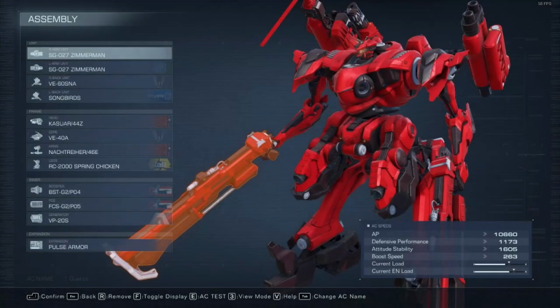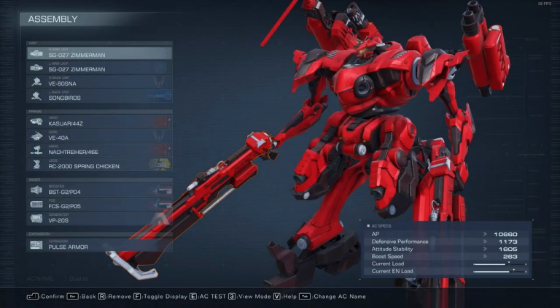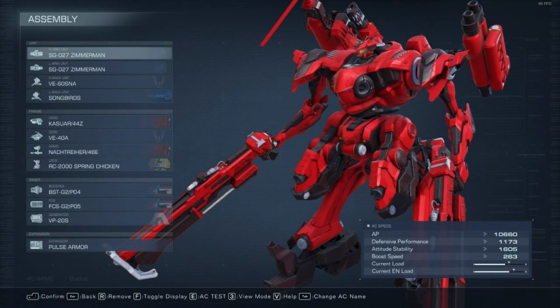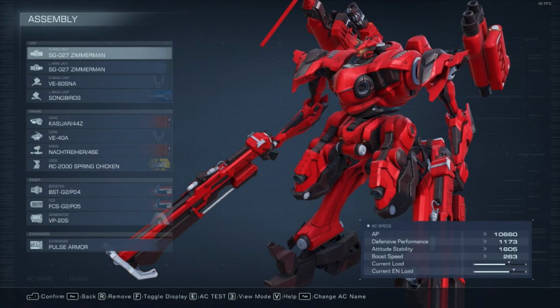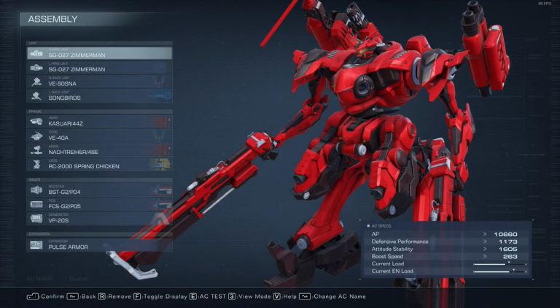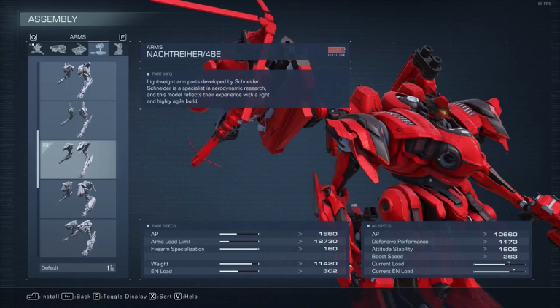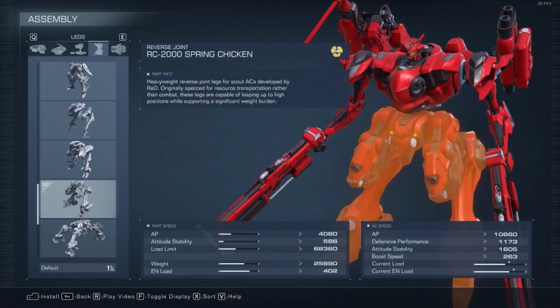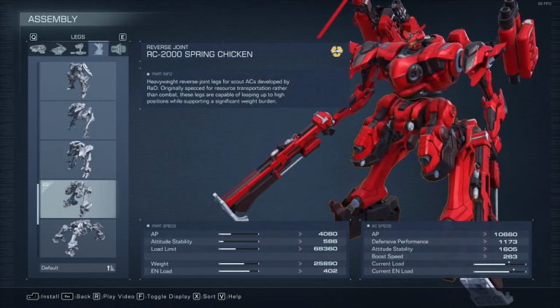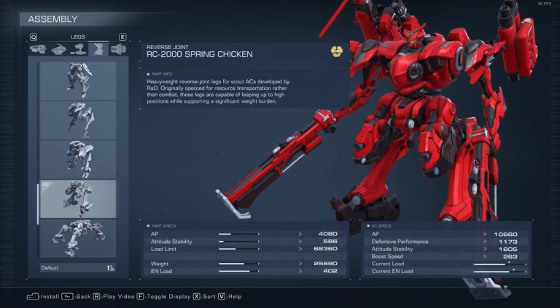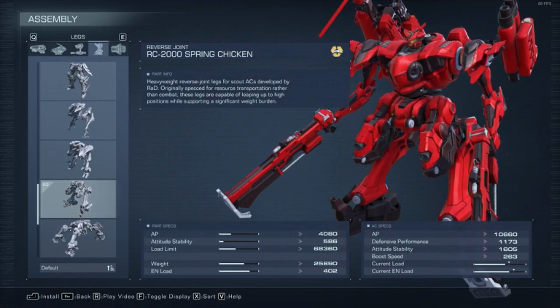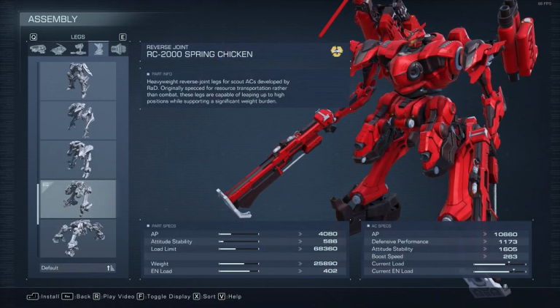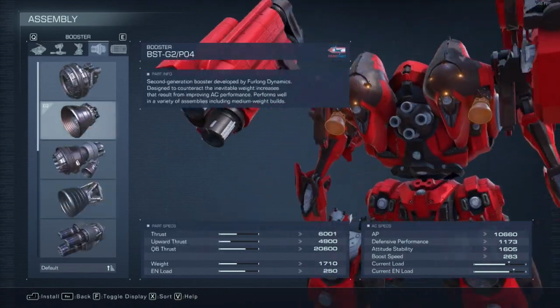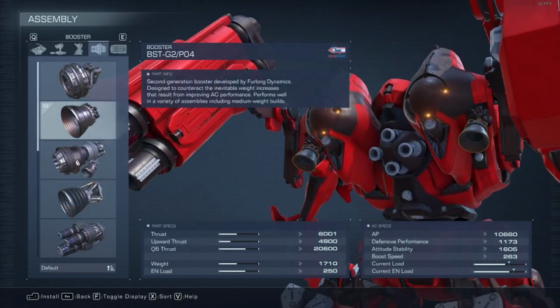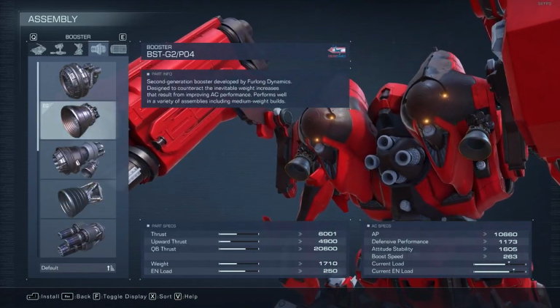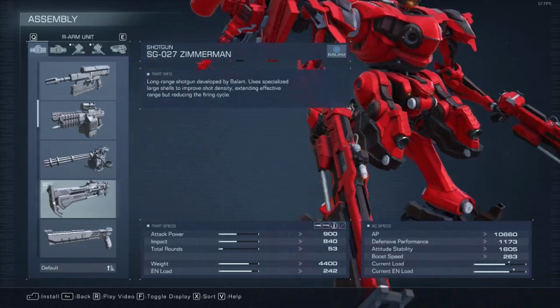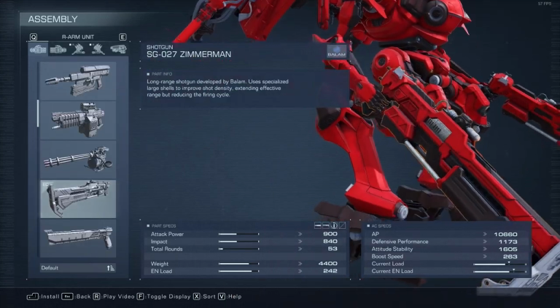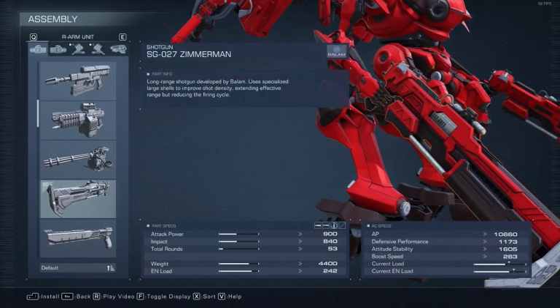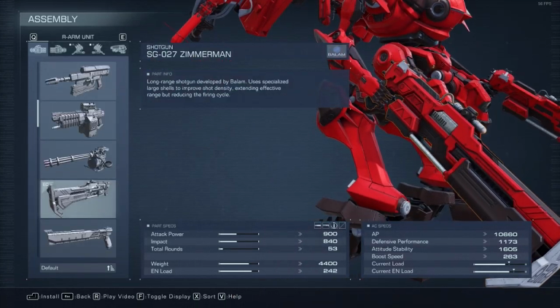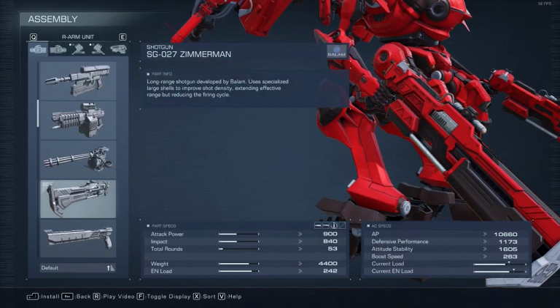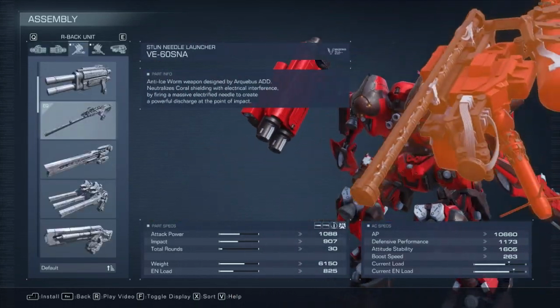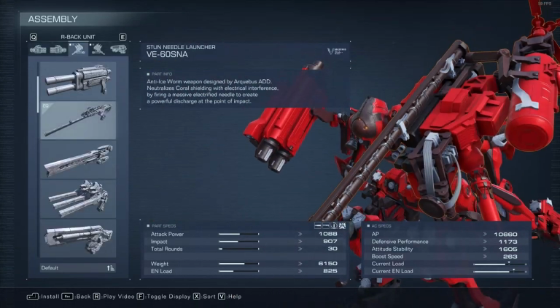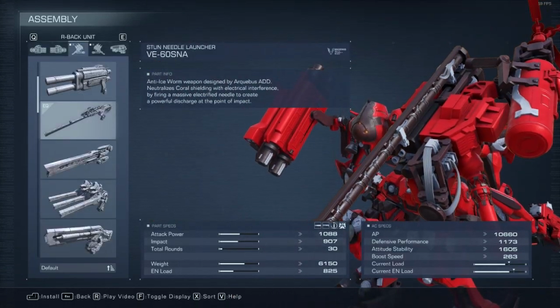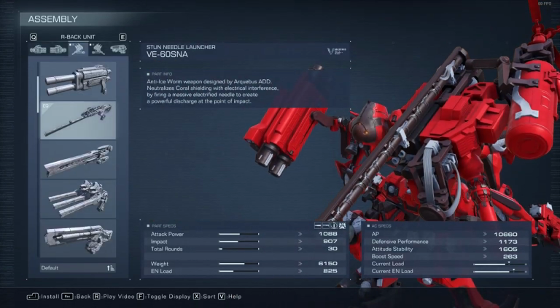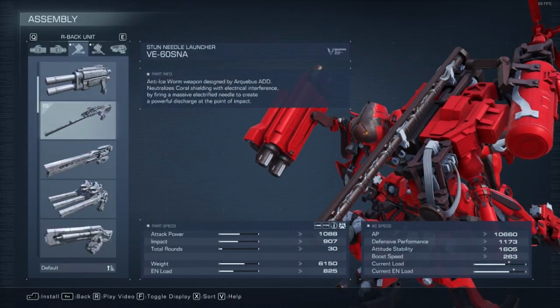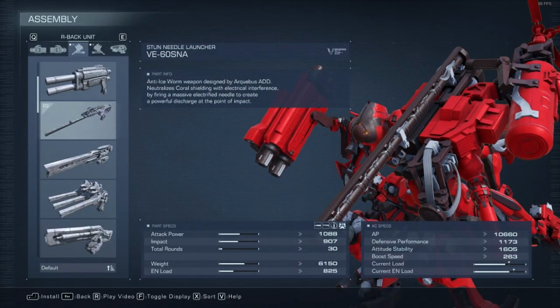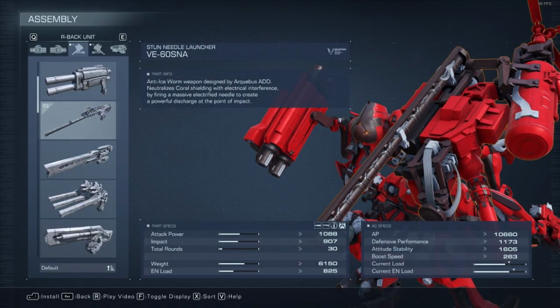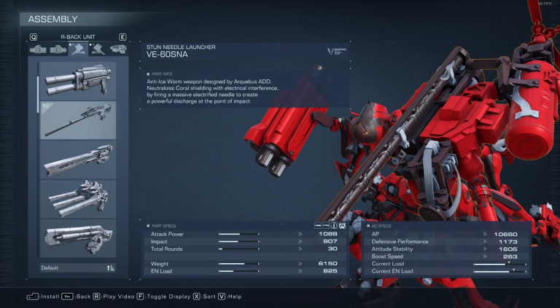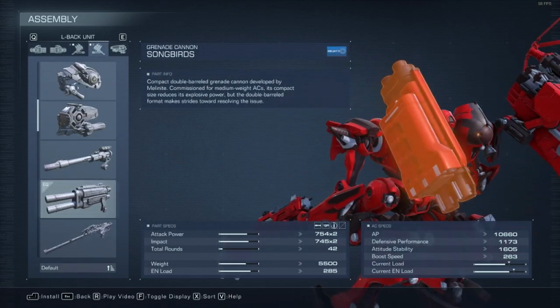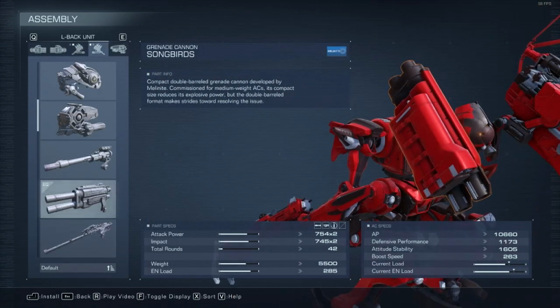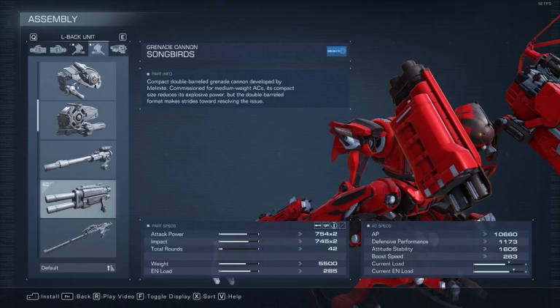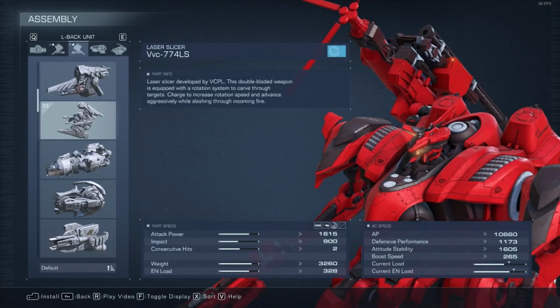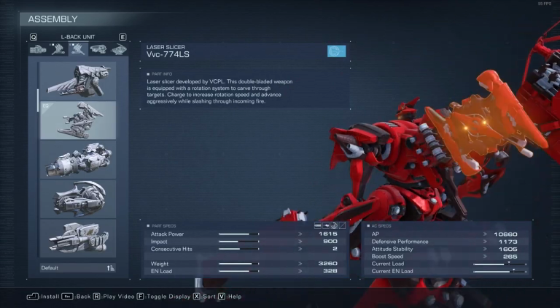The meta right now are explosively fast reverse leg ACs with powerful quick boosting capability, dual Zimmerman shotguns and stun needle launcher to stagger opponents, and a finisher weapon like the Songbird Grenade Launcher or an Energy Blade.